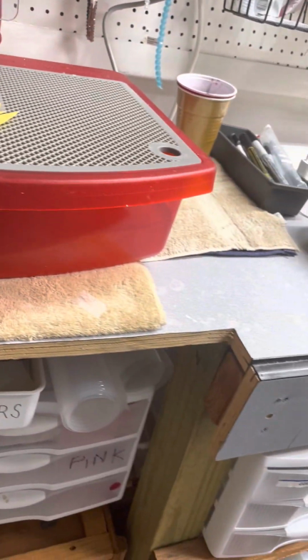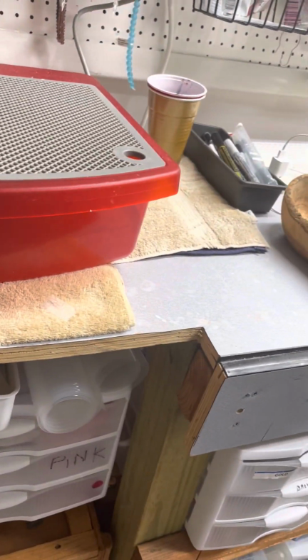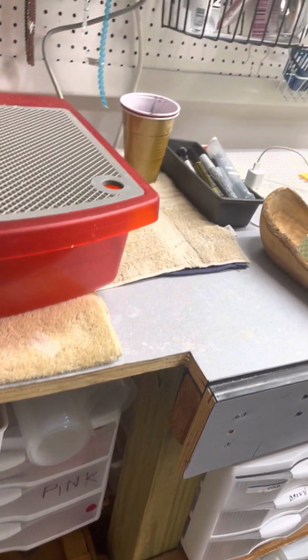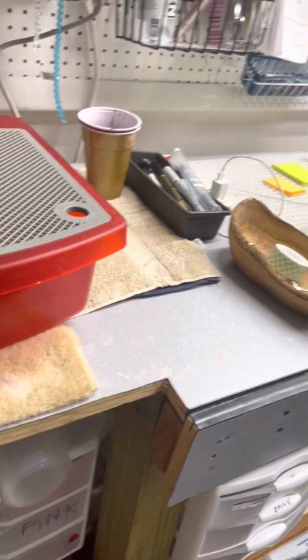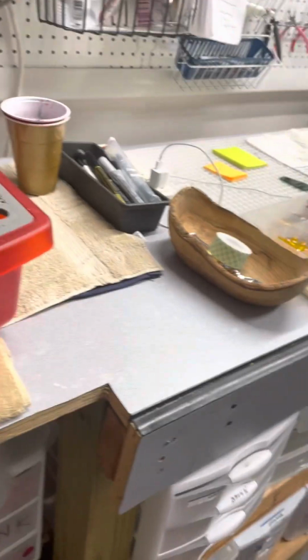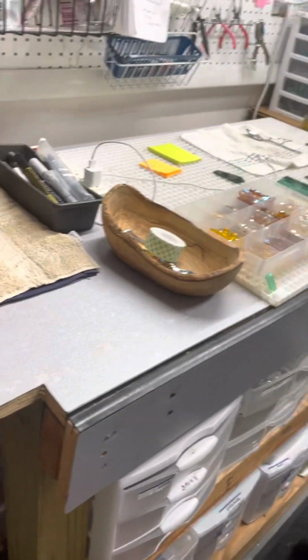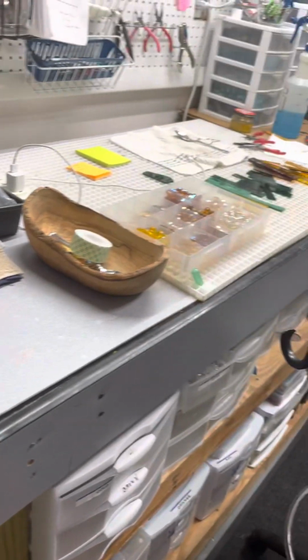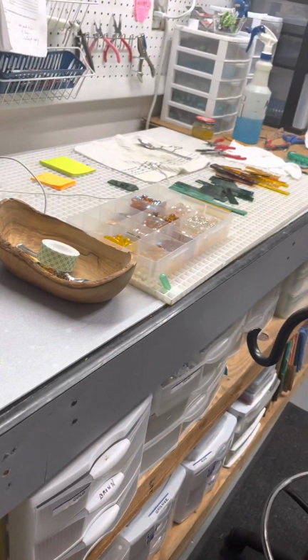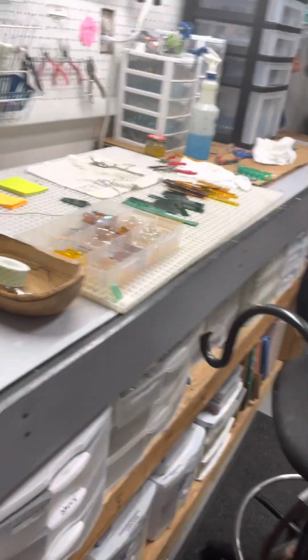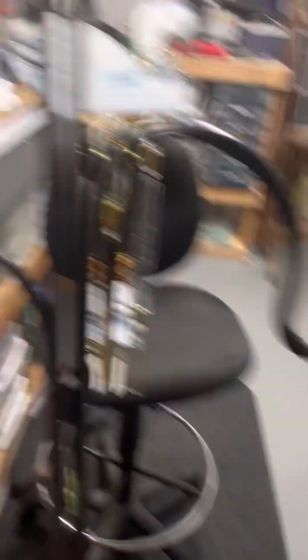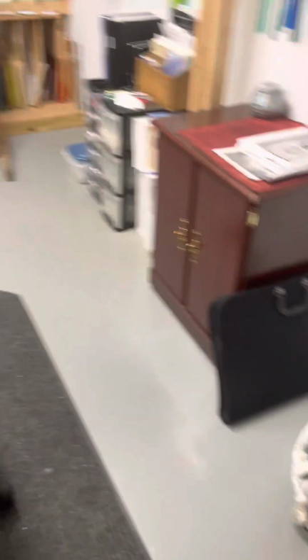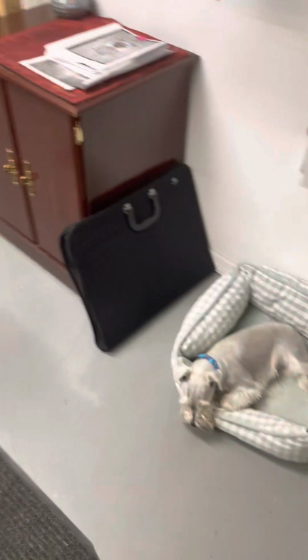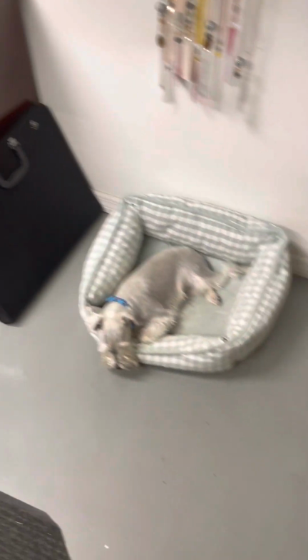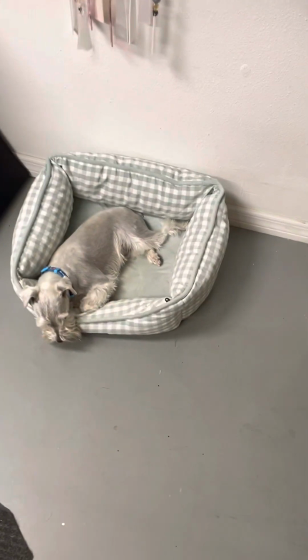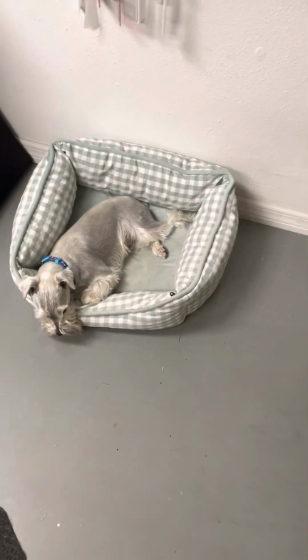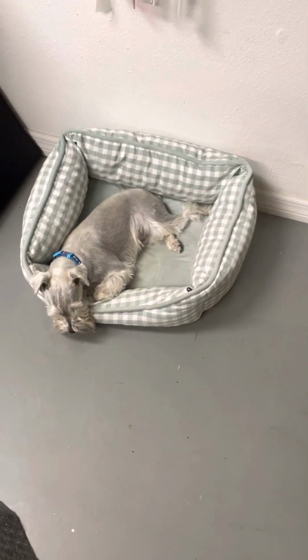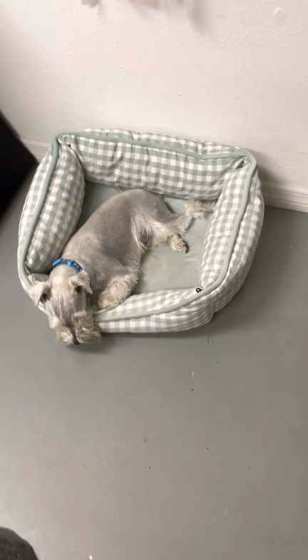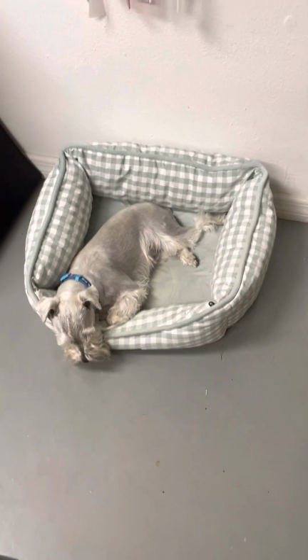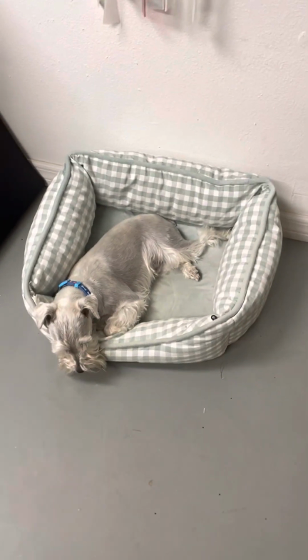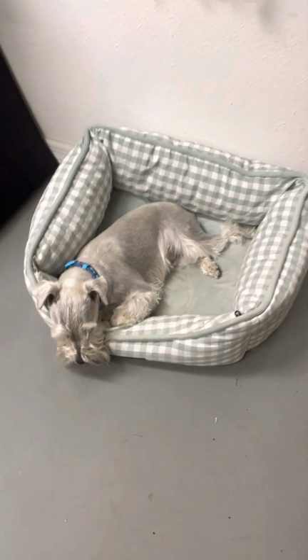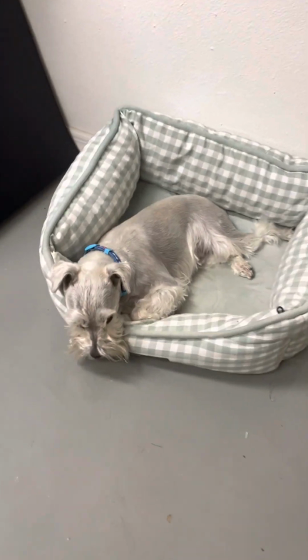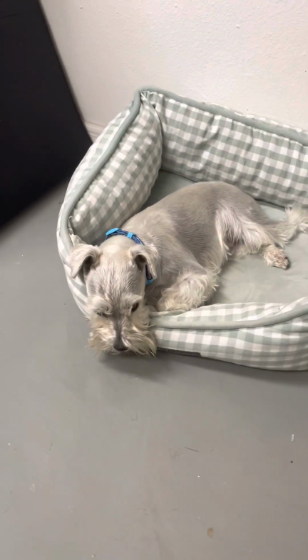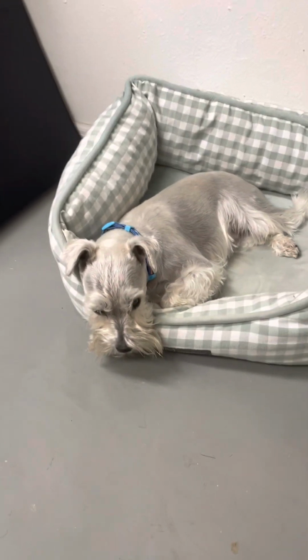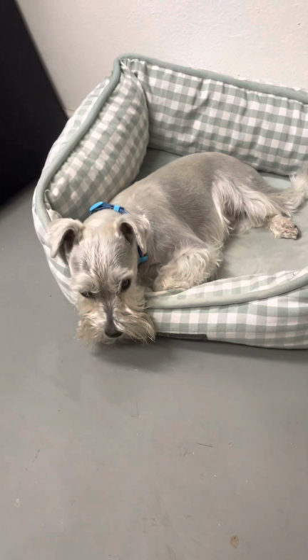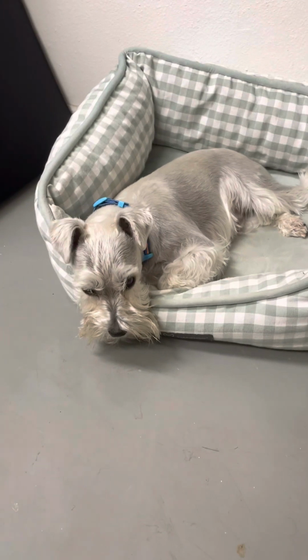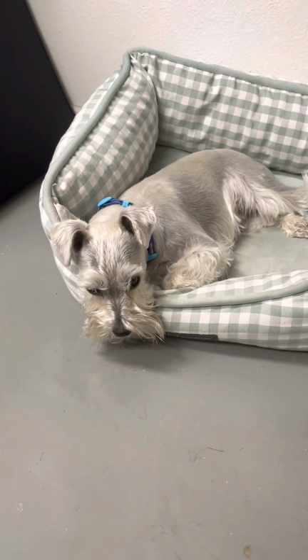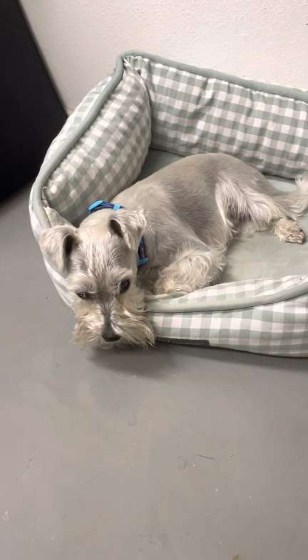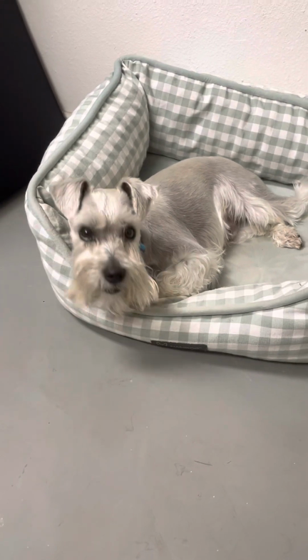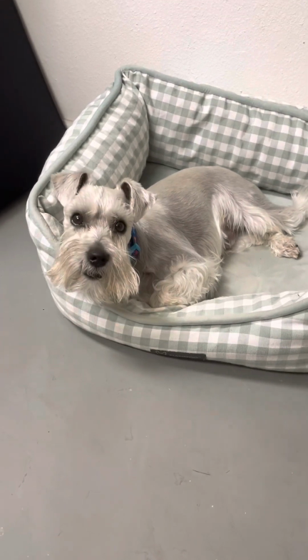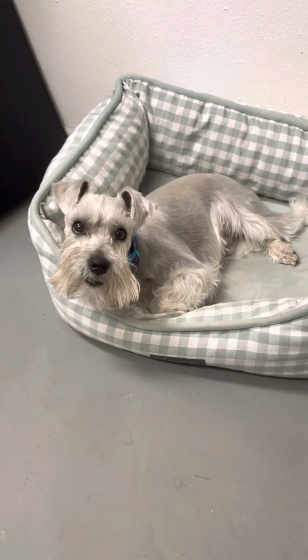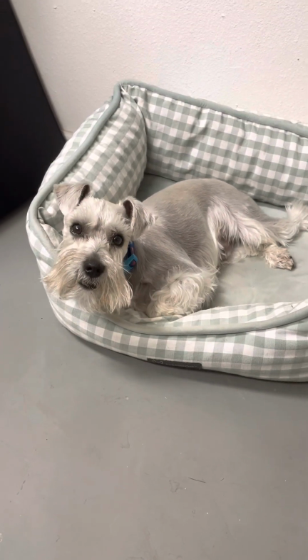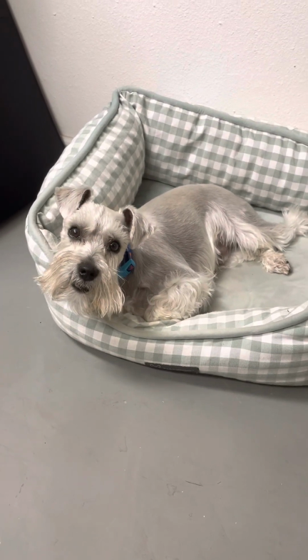That's pretty much it in a nutshell. And then this is my shop dog right here, who keeps me company. Say hi, Pantley. Say hi to everybody.